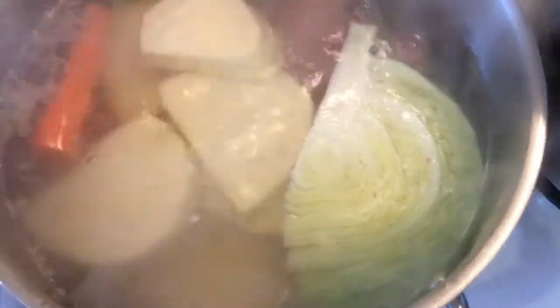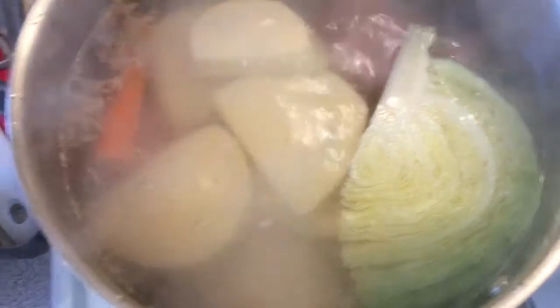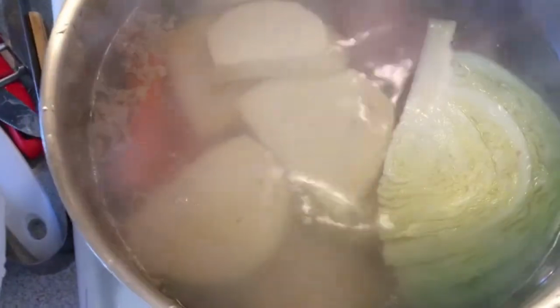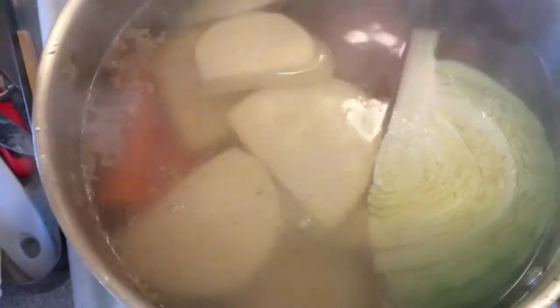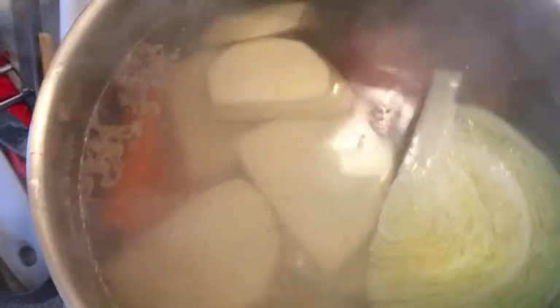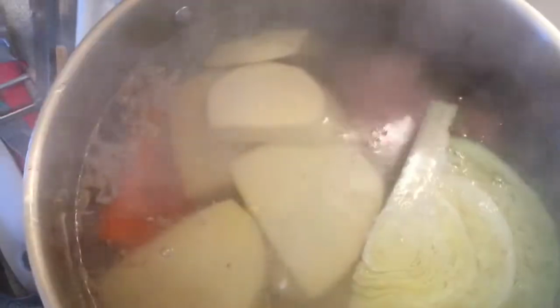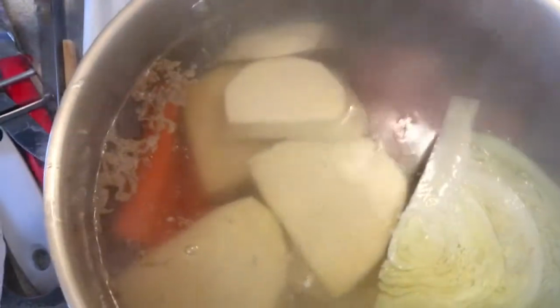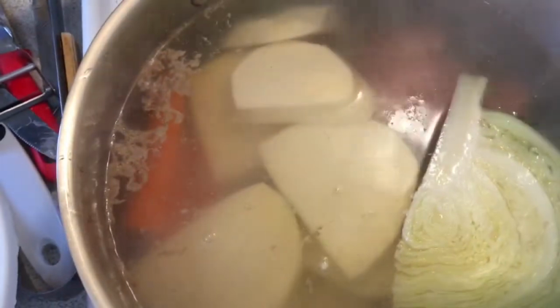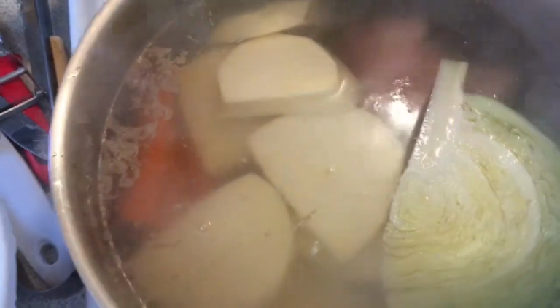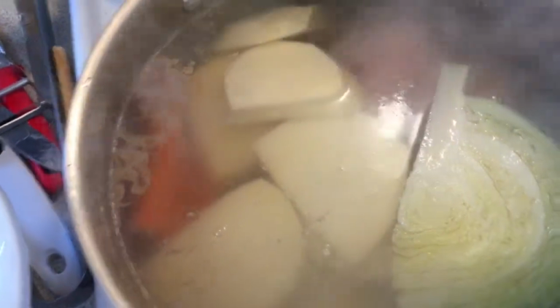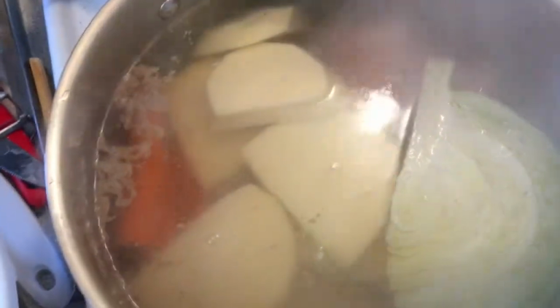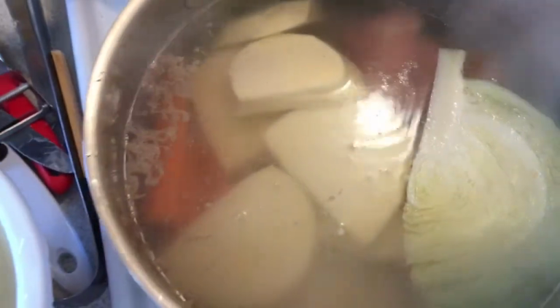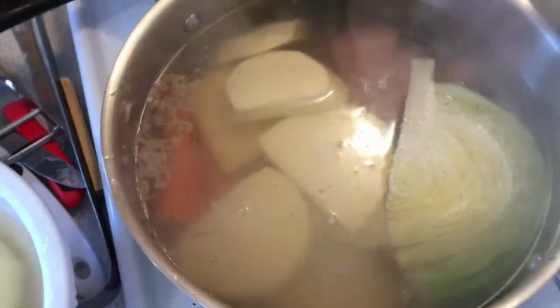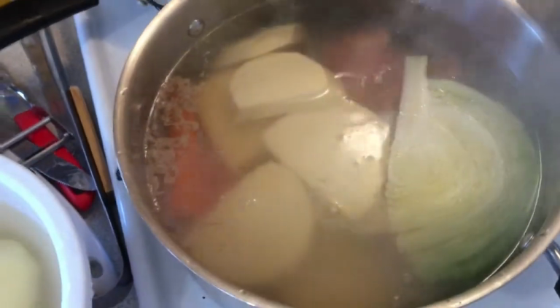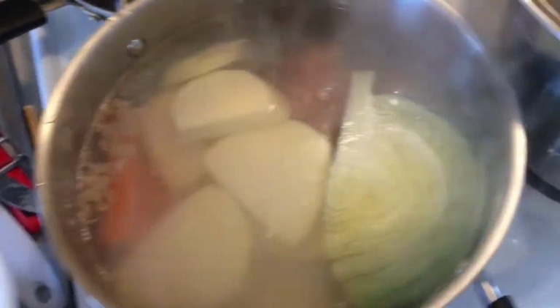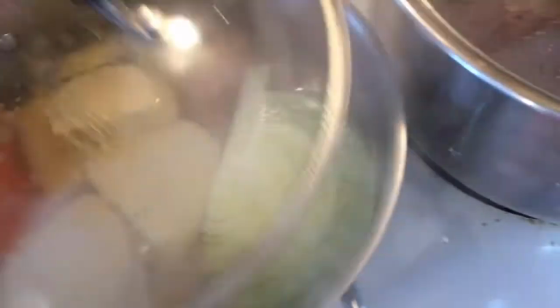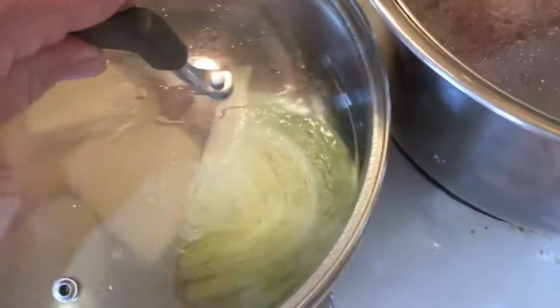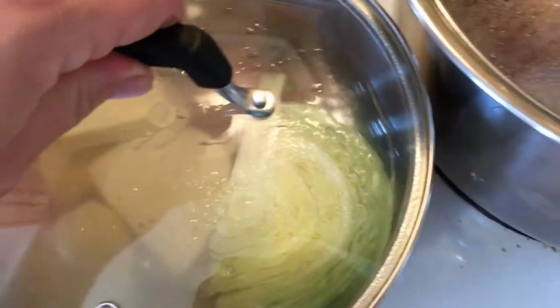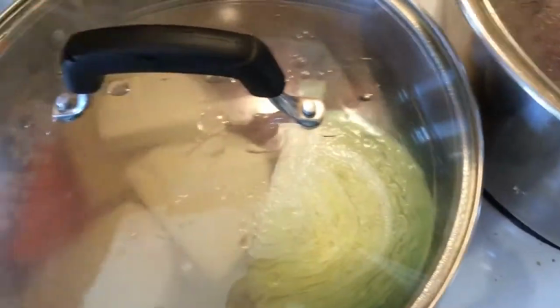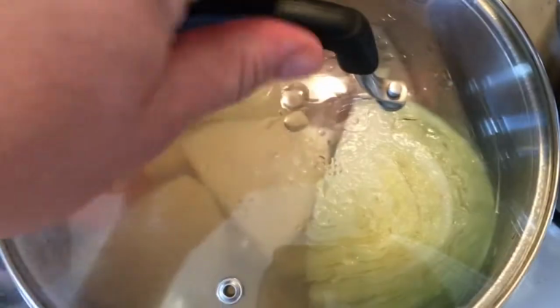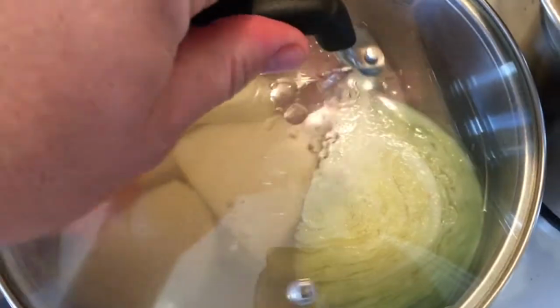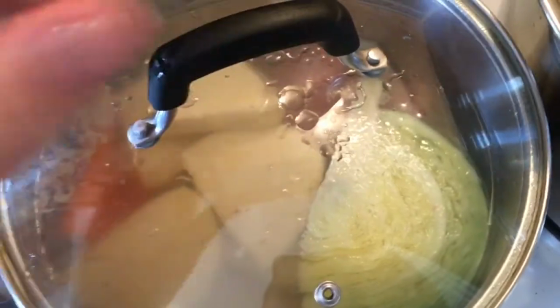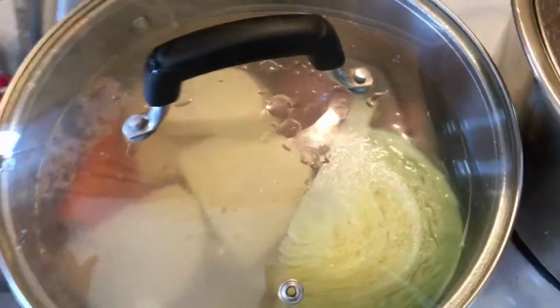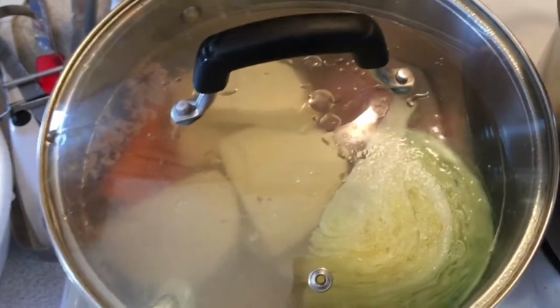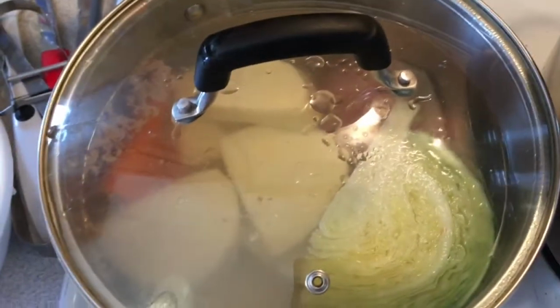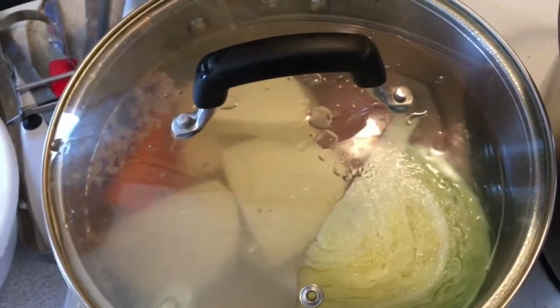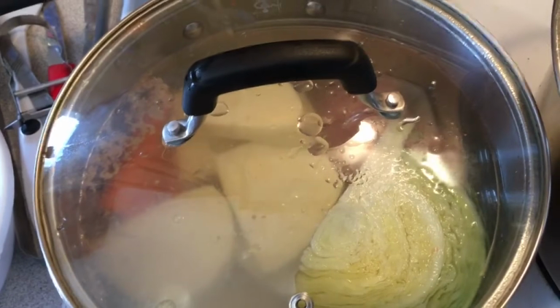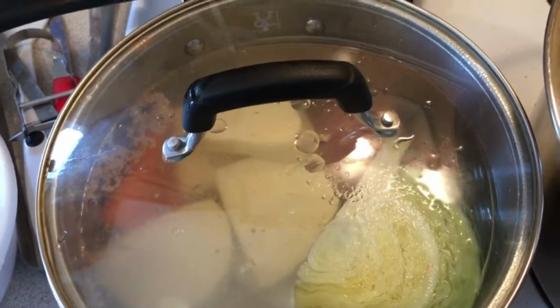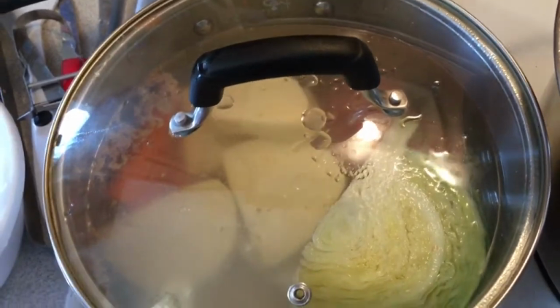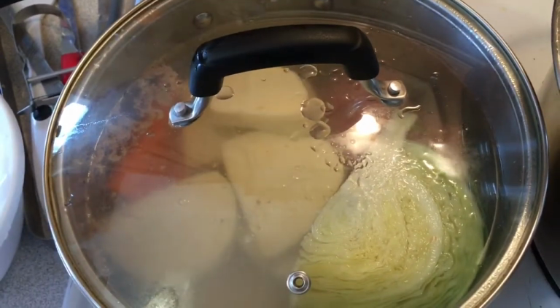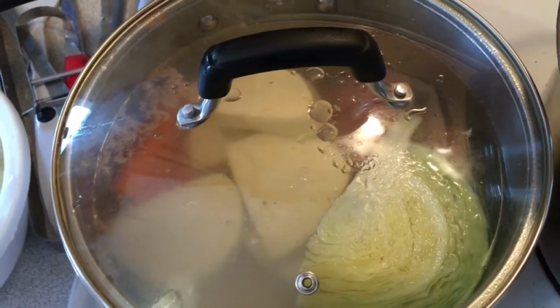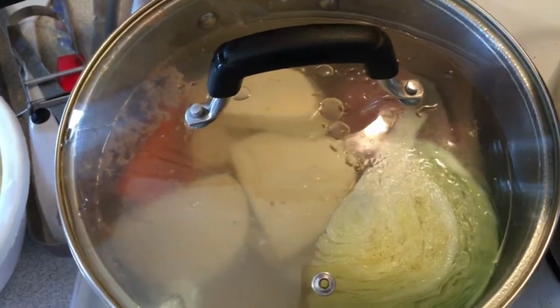We'll get the spuds and the parsnip in later on — don't want it too mushy. Just checking back now — we're going to stuff the moose heart. Let's get that boiled heart out now.